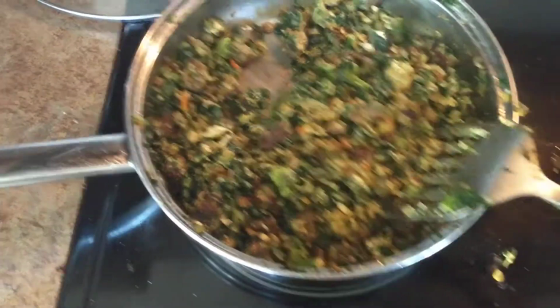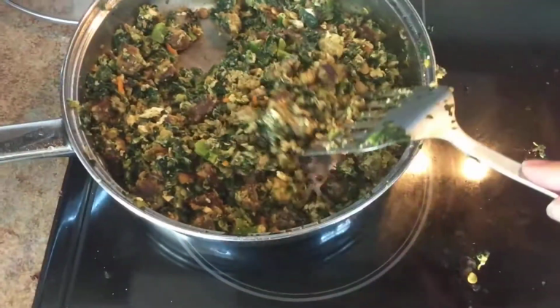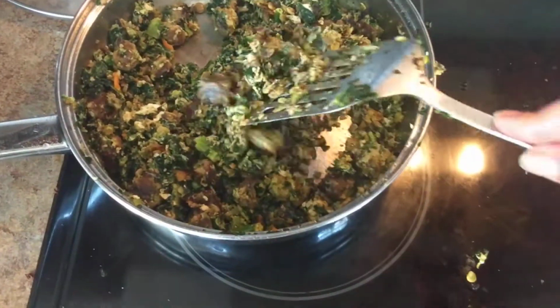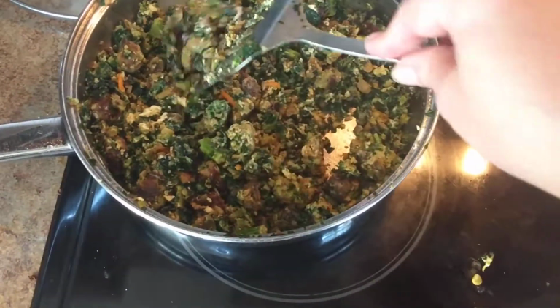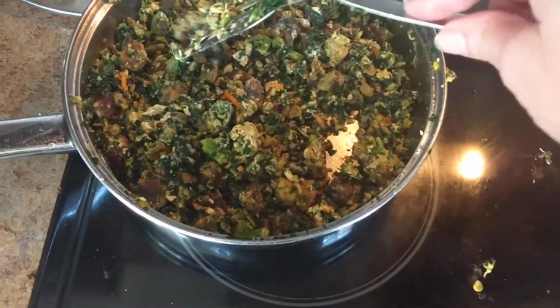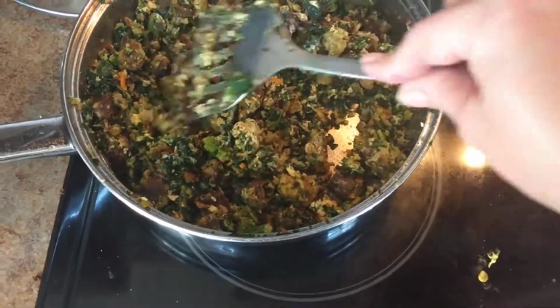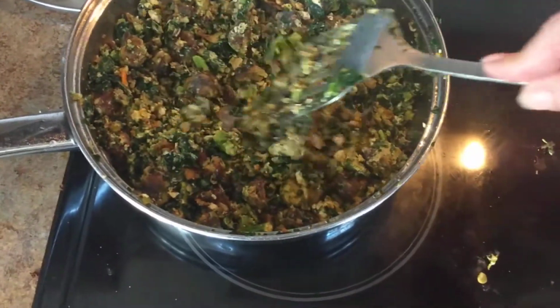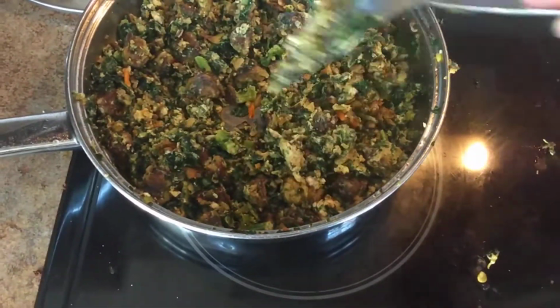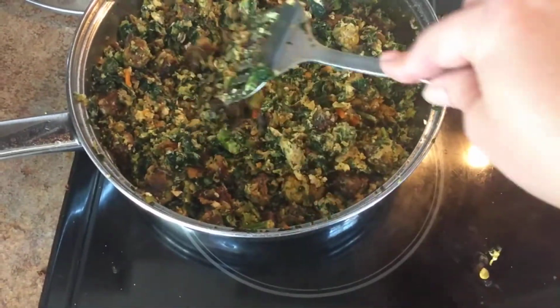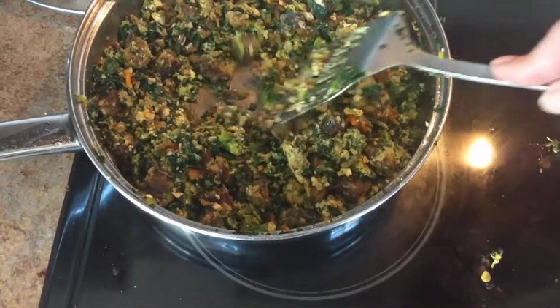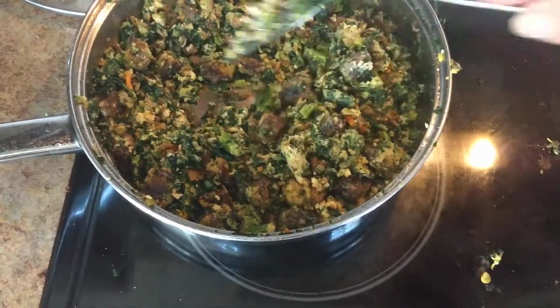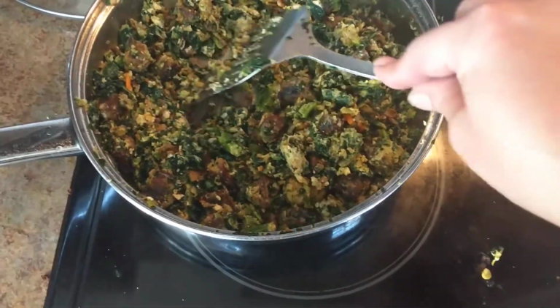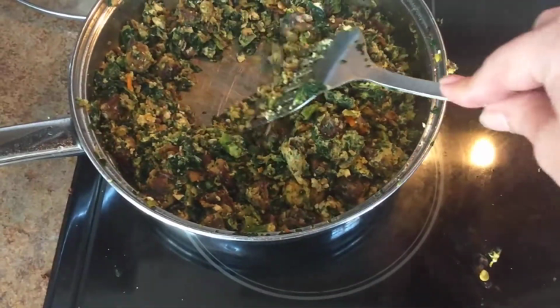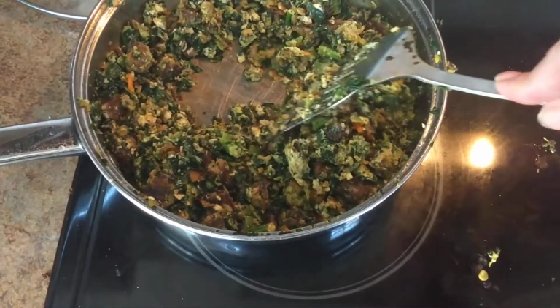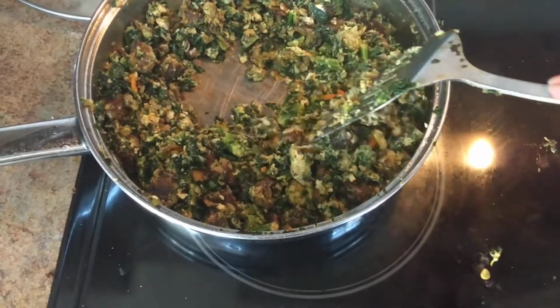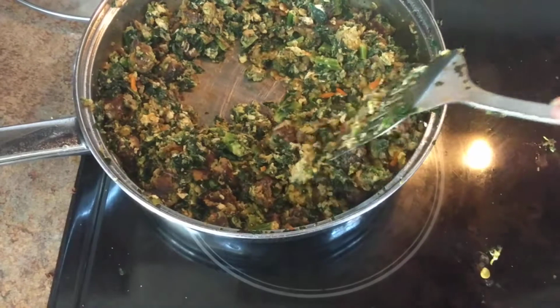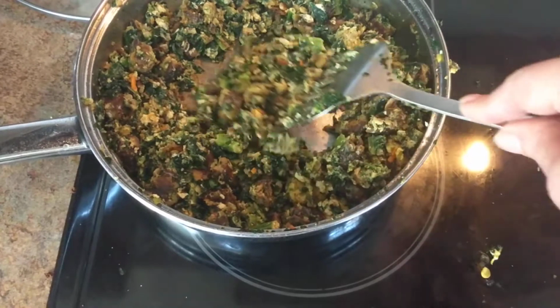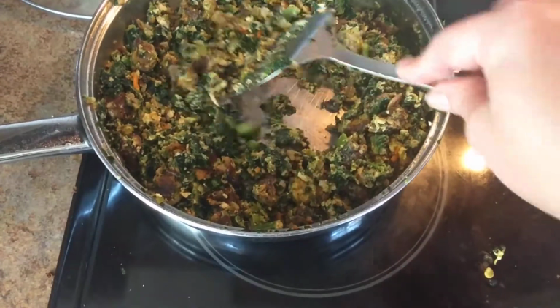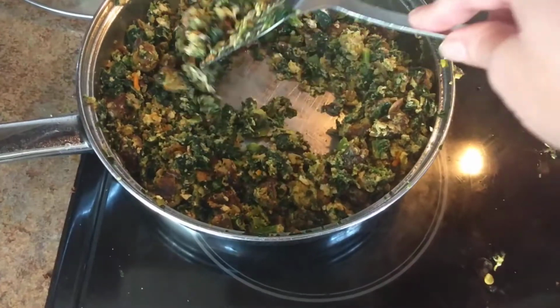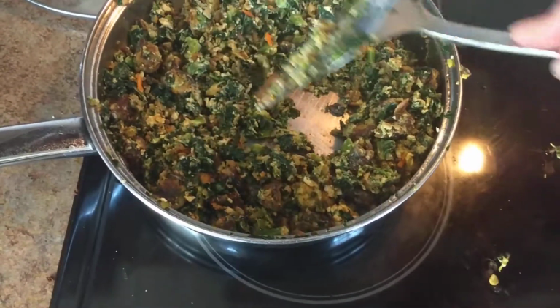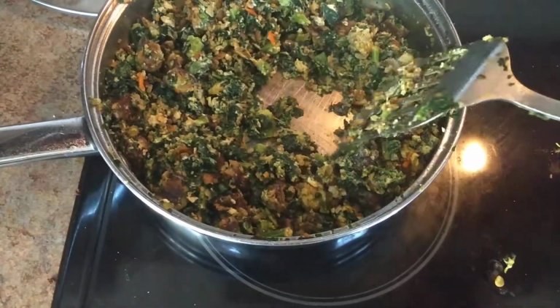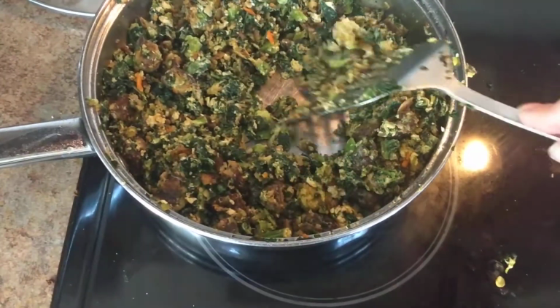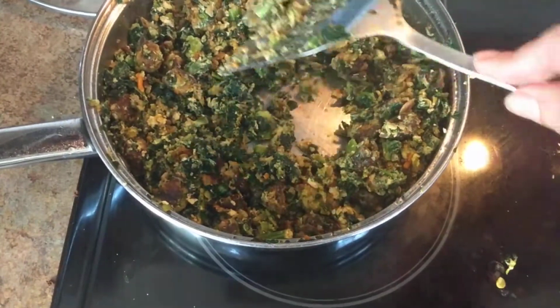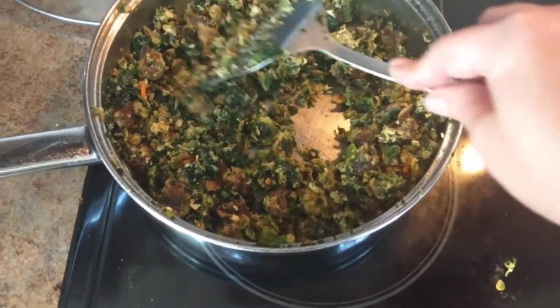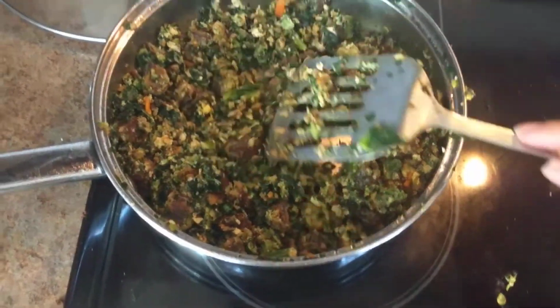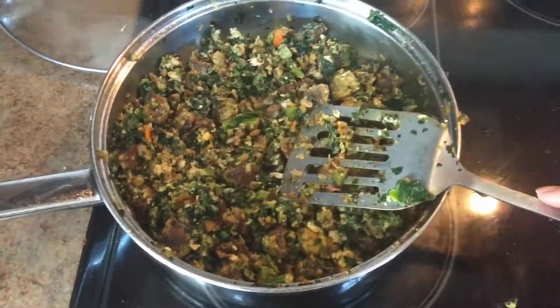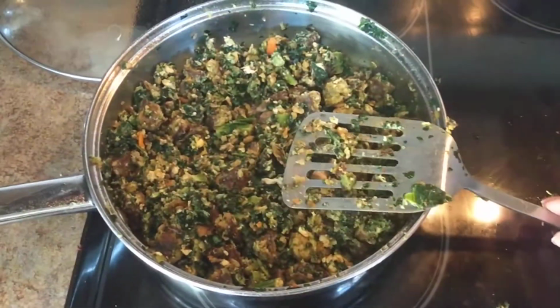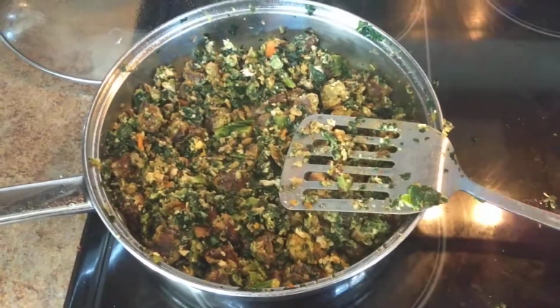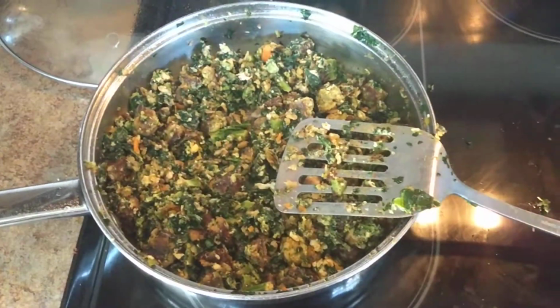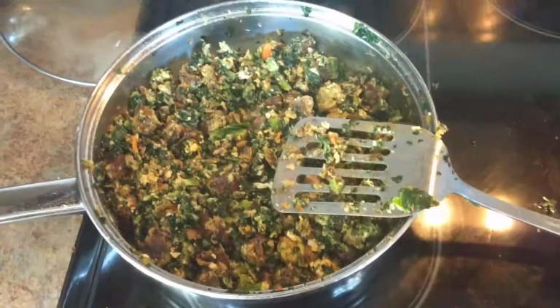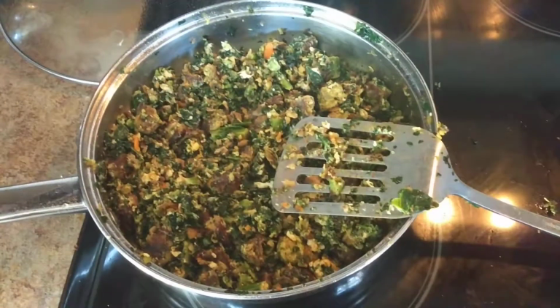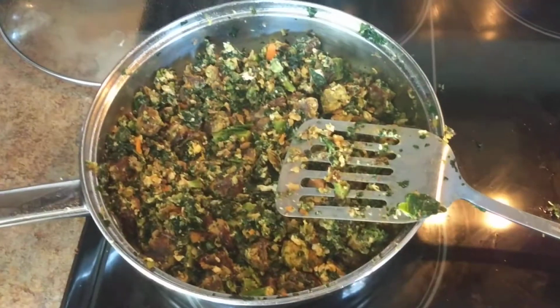So there's my trick for nonstick cooking on a stainless steel skillet. Hope you enjoyed it — thanks for watching.